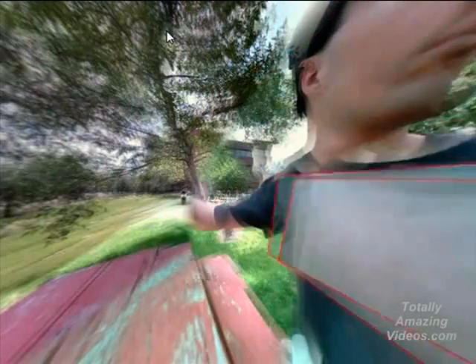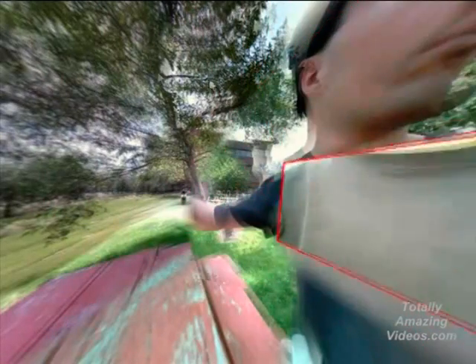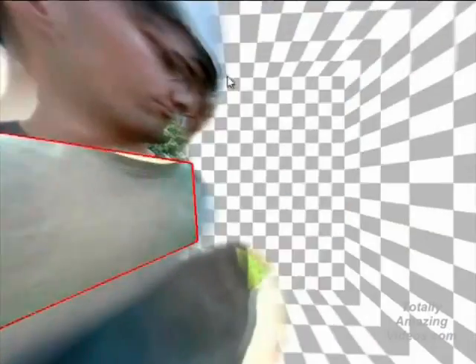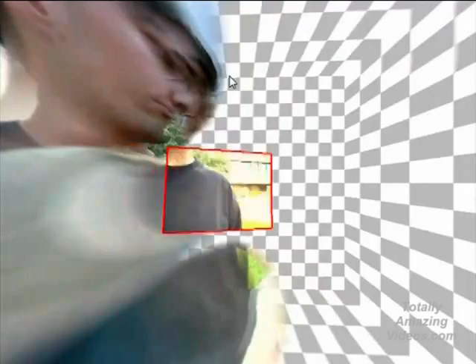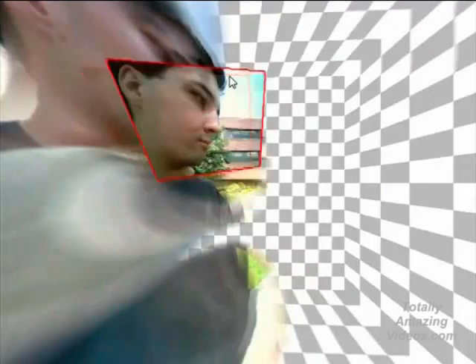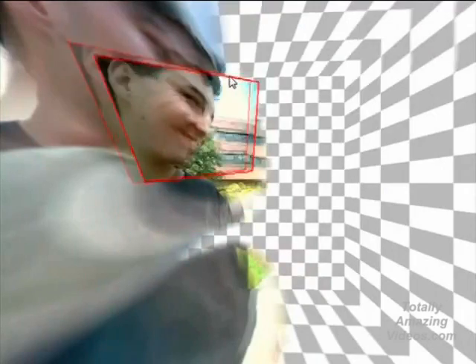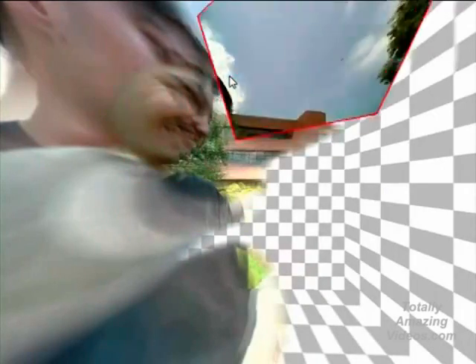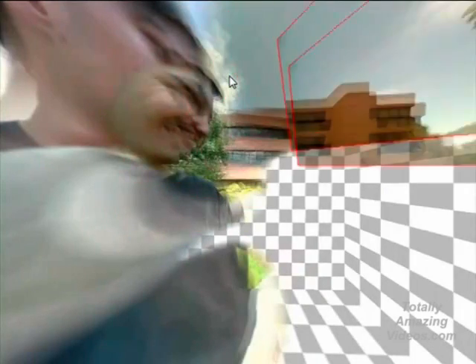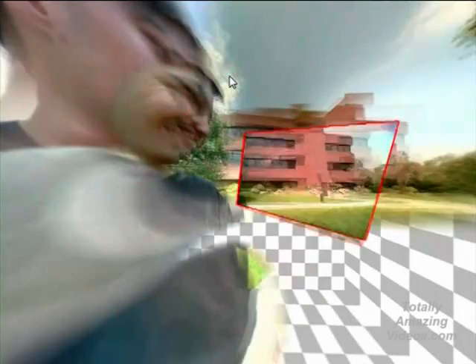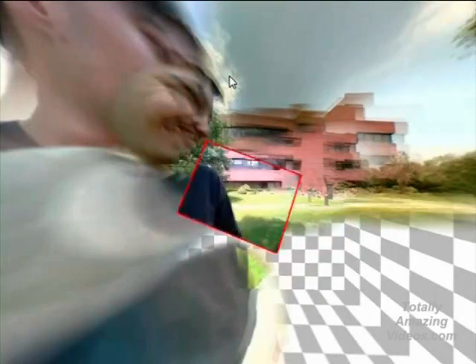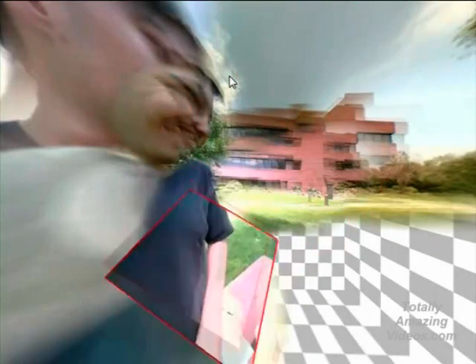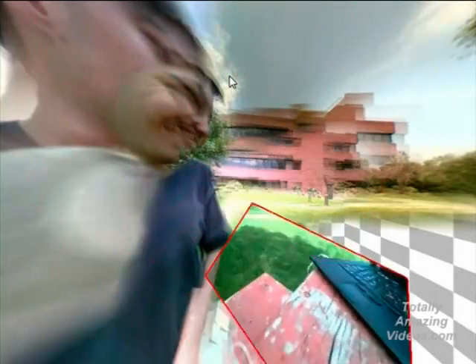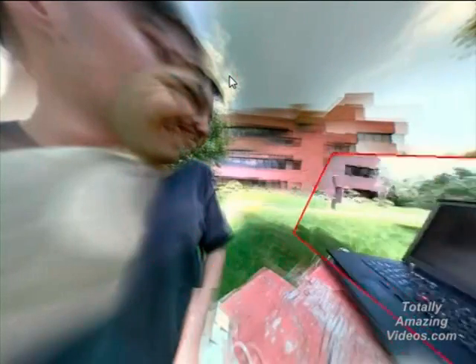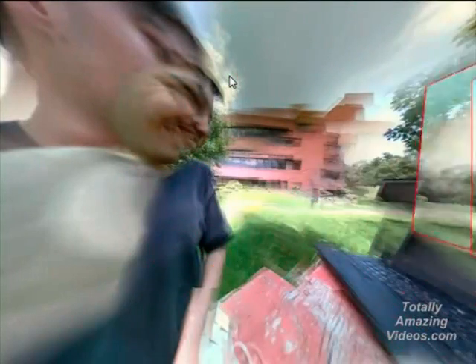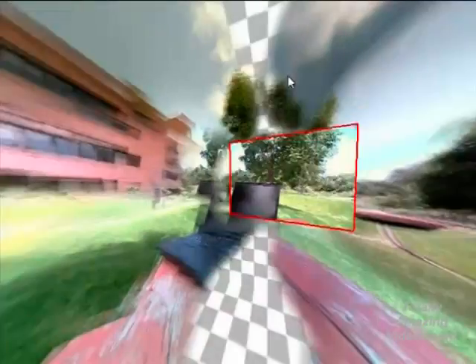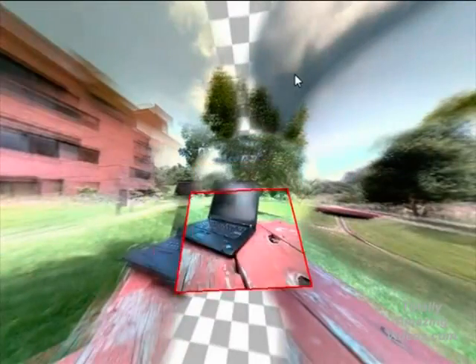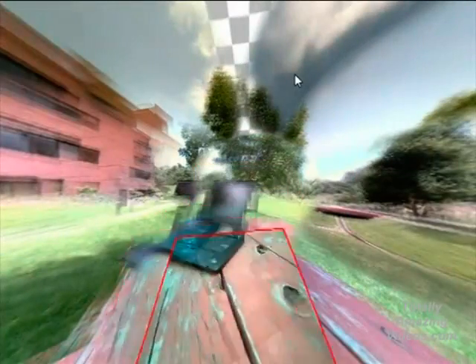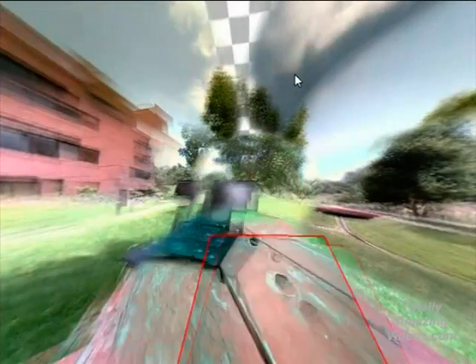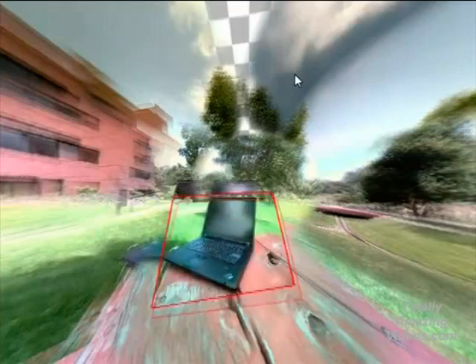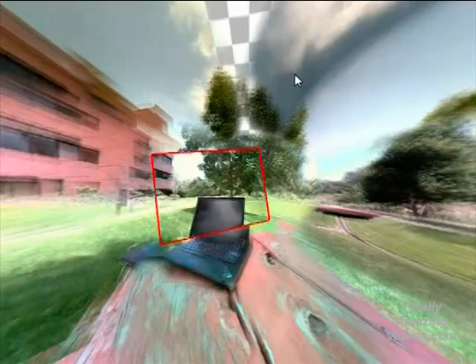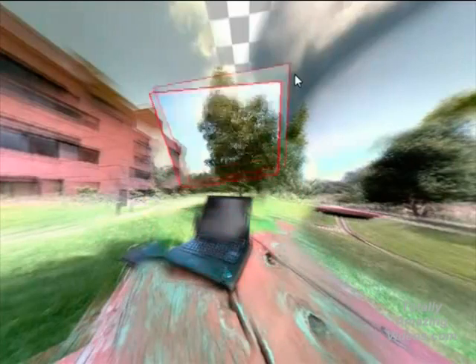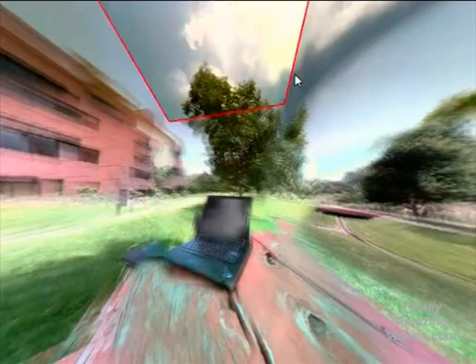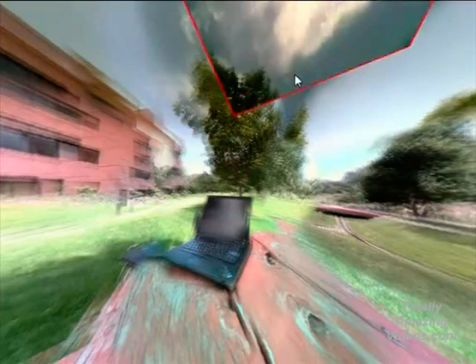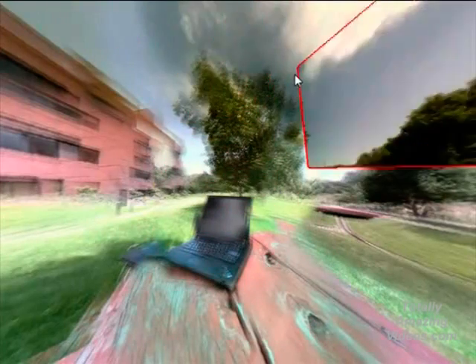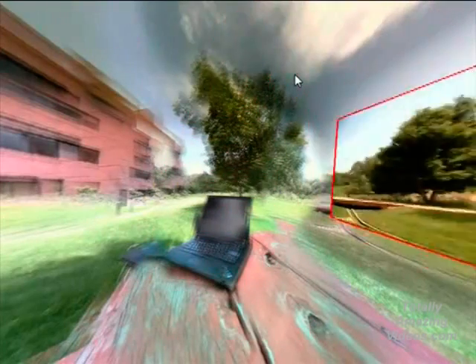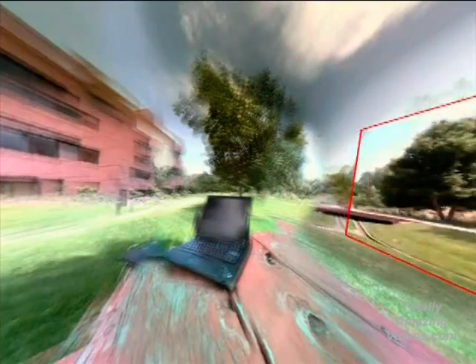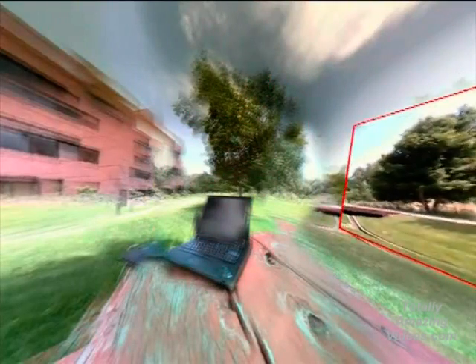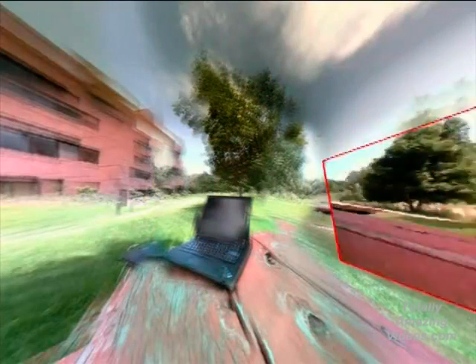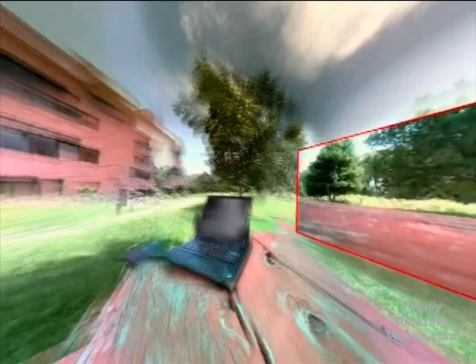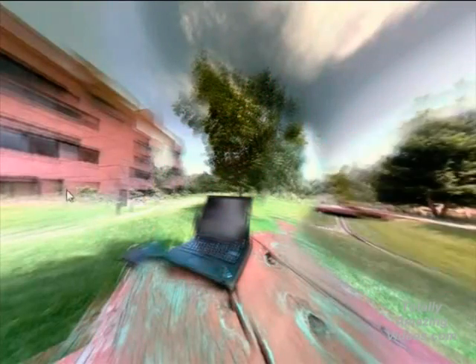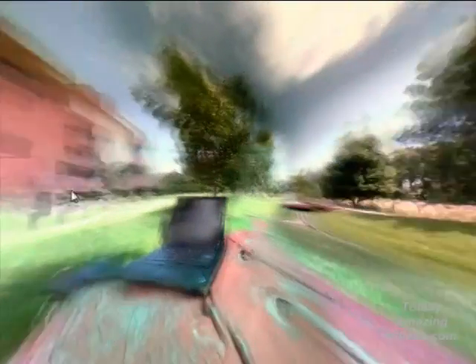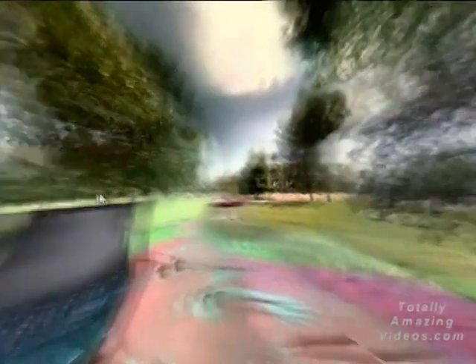Before I got everything working, I was worried it wouldn't be precise enough to make the frames of video line up perfectly to make a nice sharp image. As it turns out, I was right, but I actually kind of like this sort of impressionistic look the image takes on.